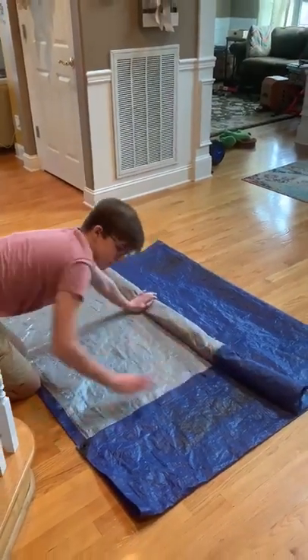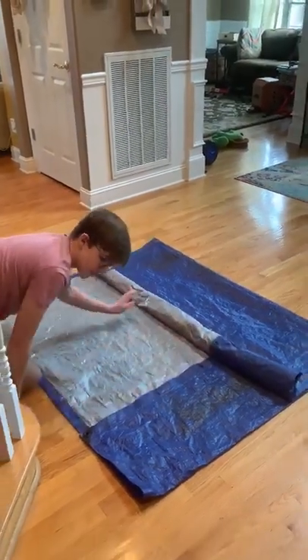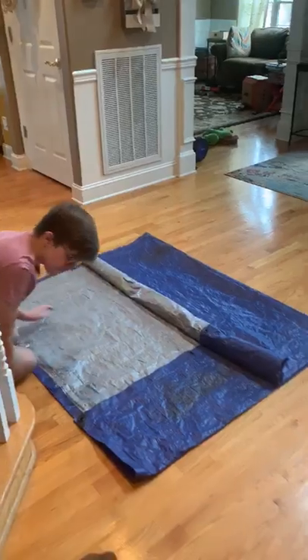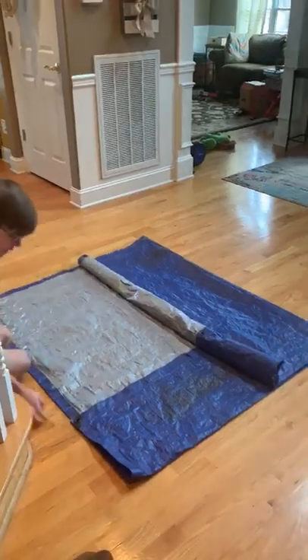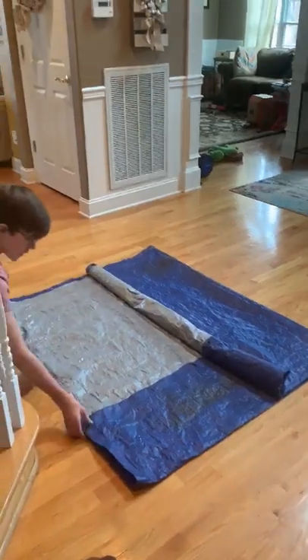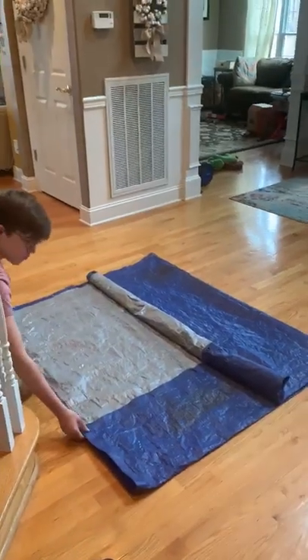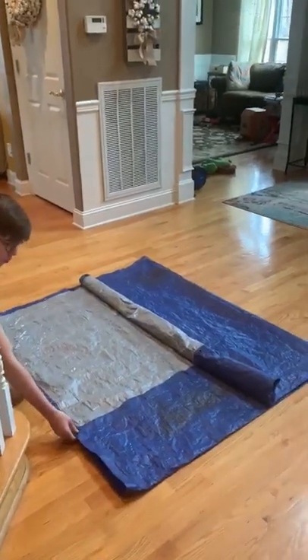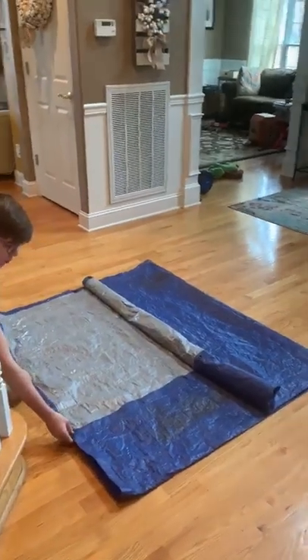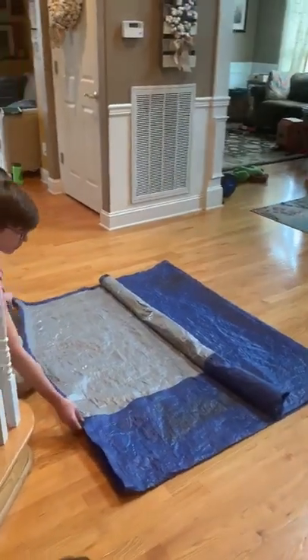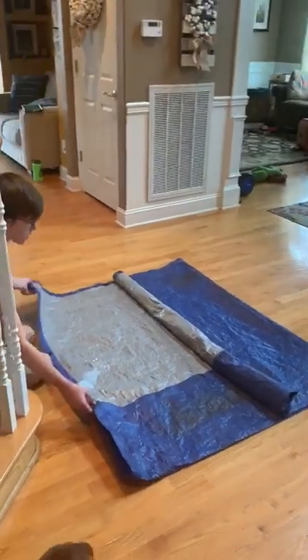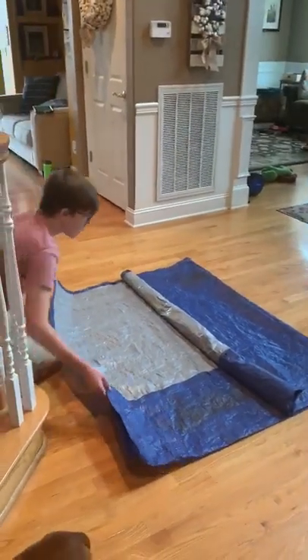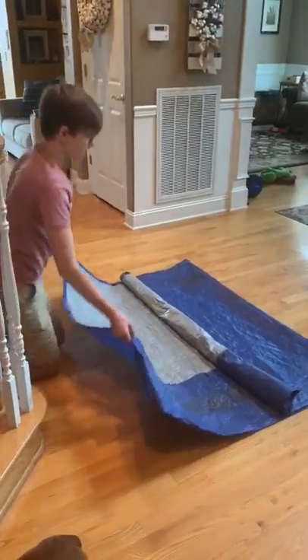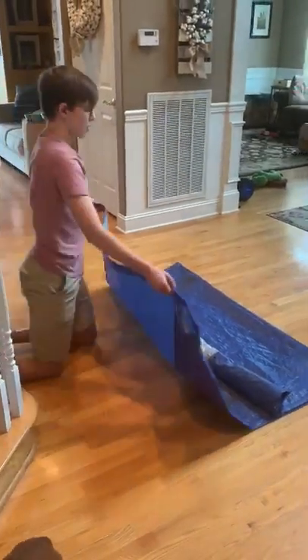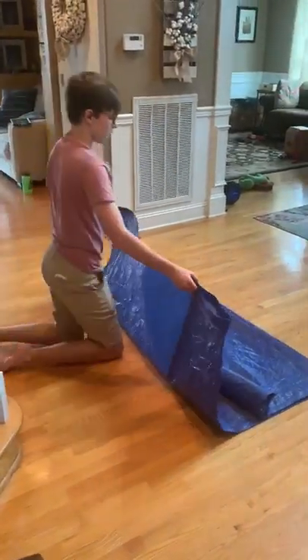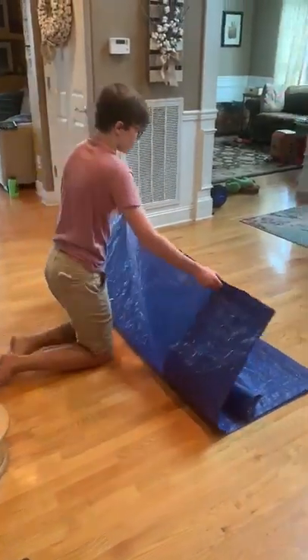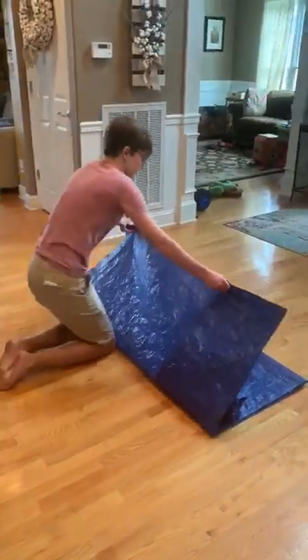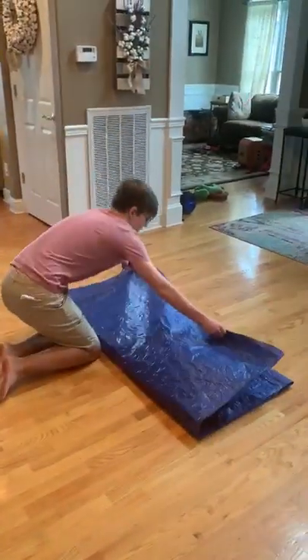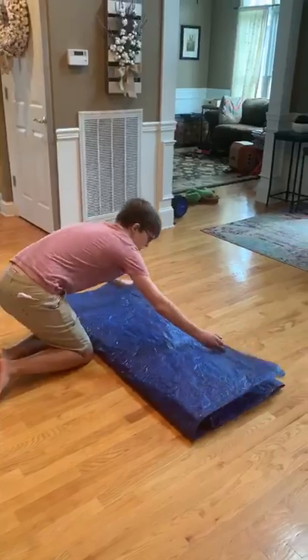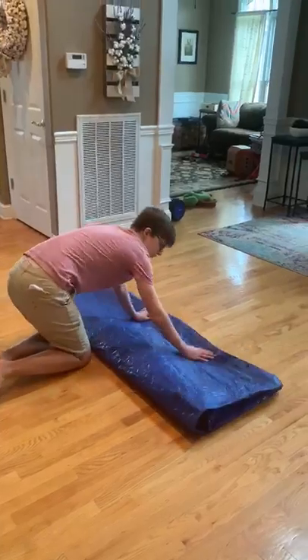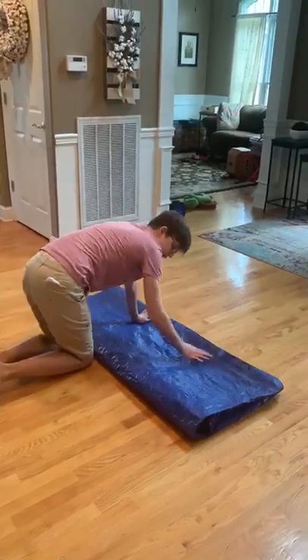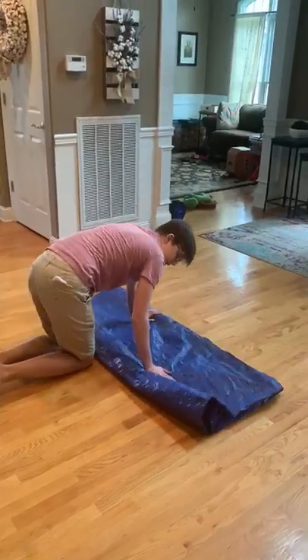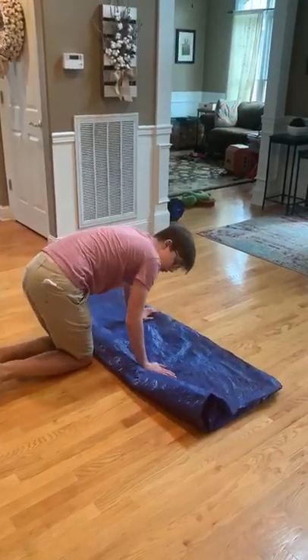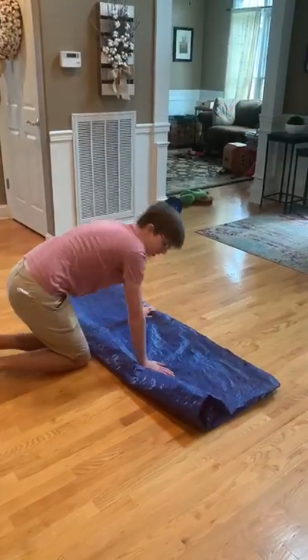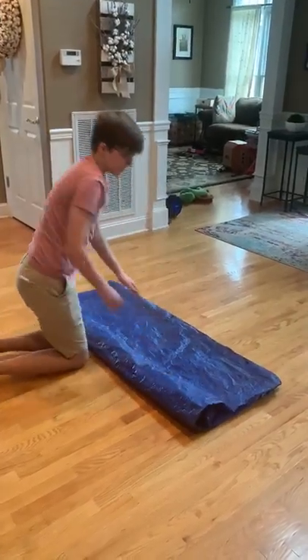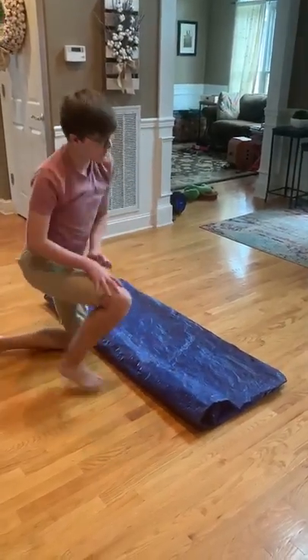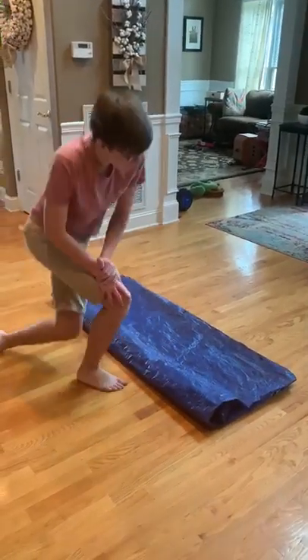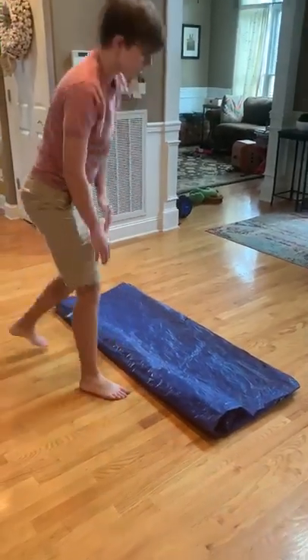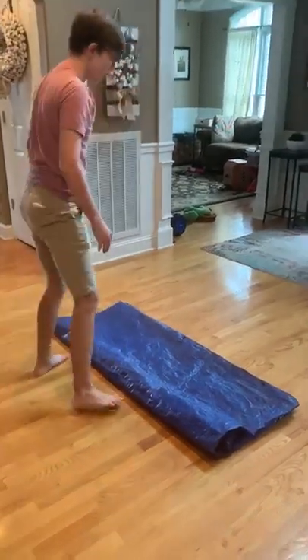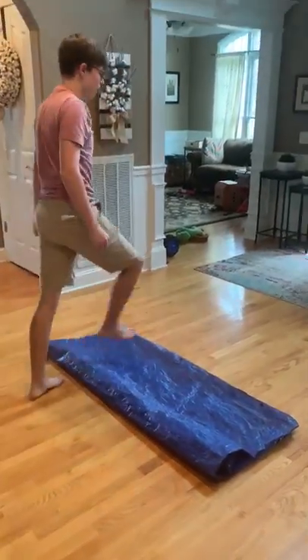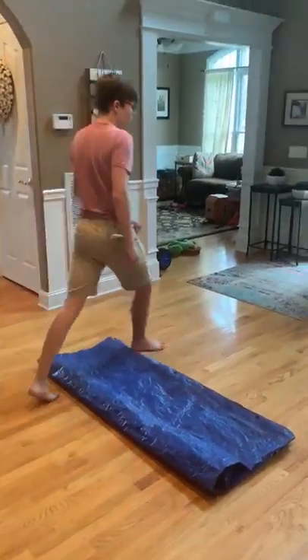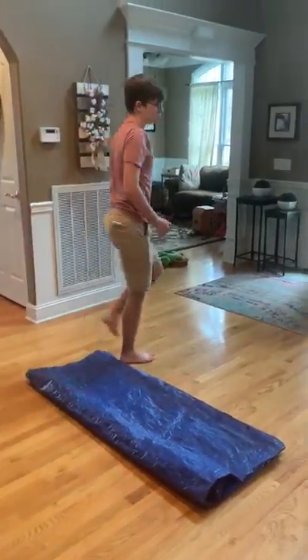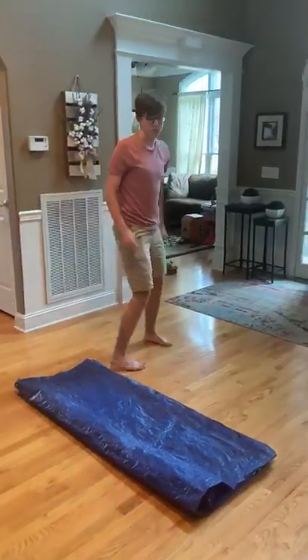Then when that's done, take the unrolled part and fold it completely over to the other half. Now we have a completely able tarp stretcher.